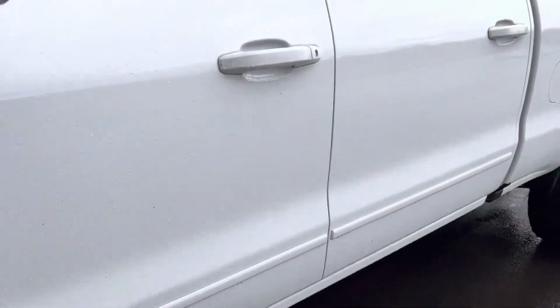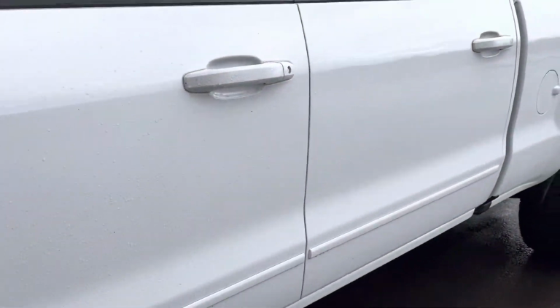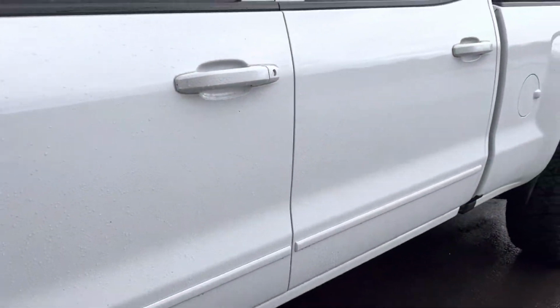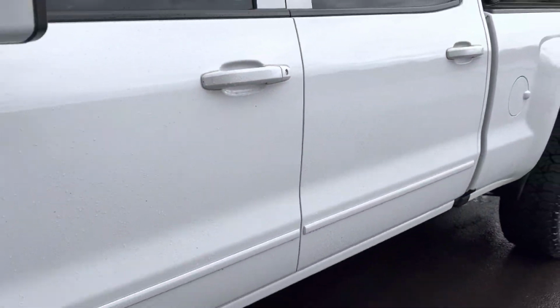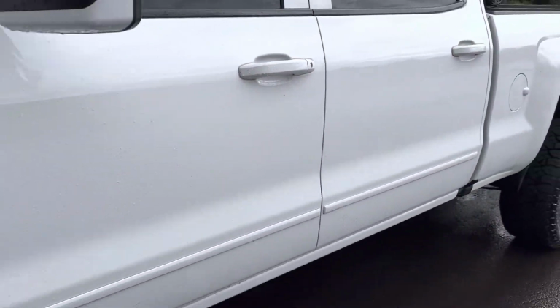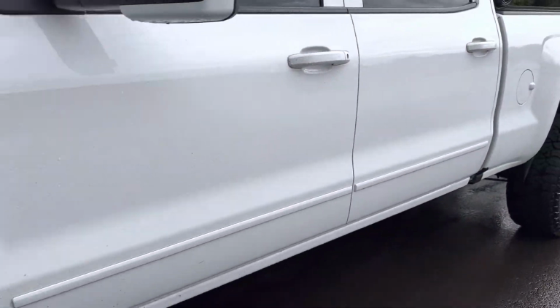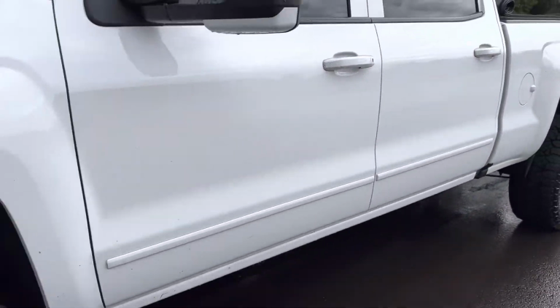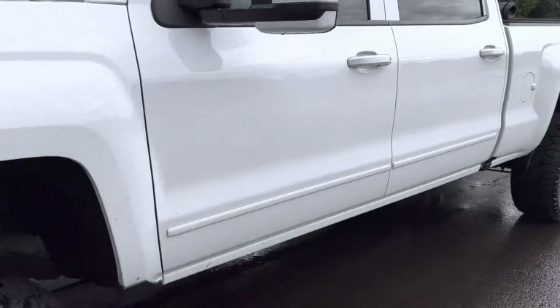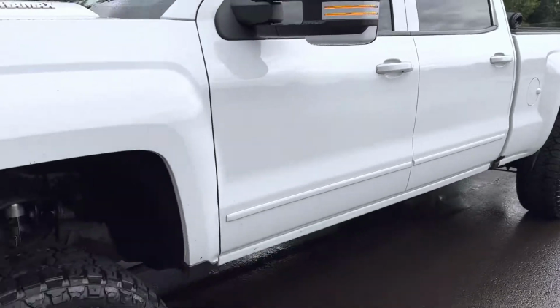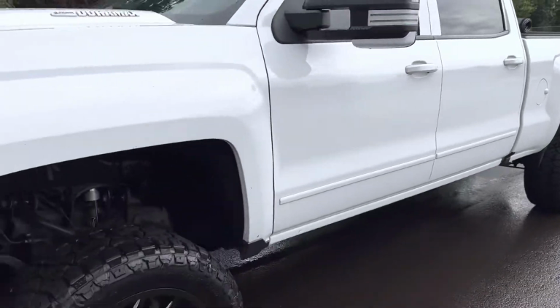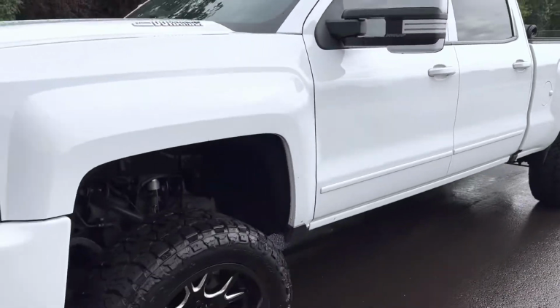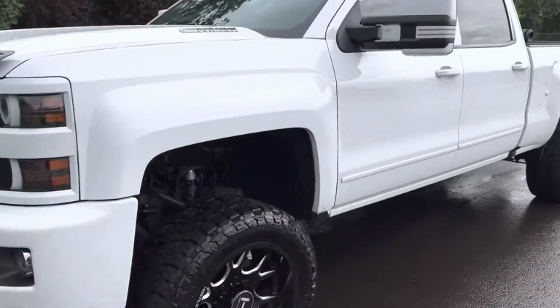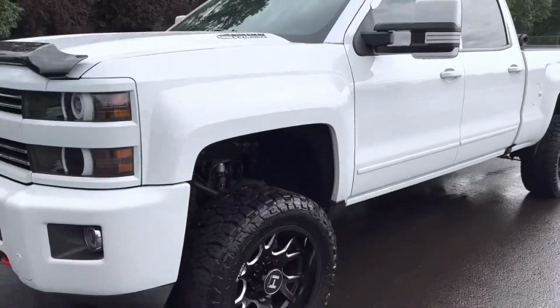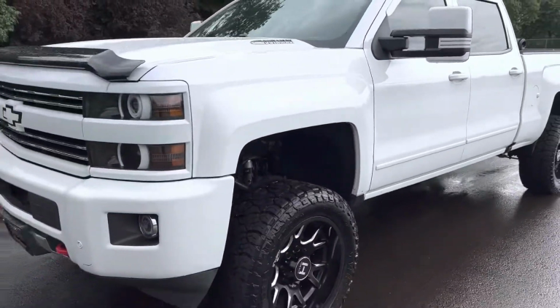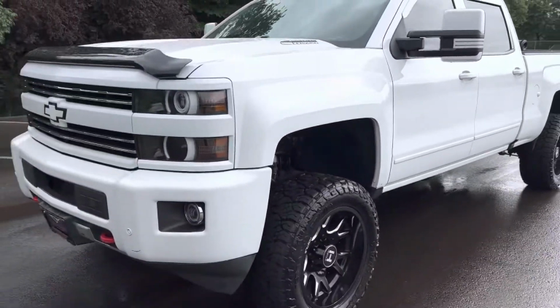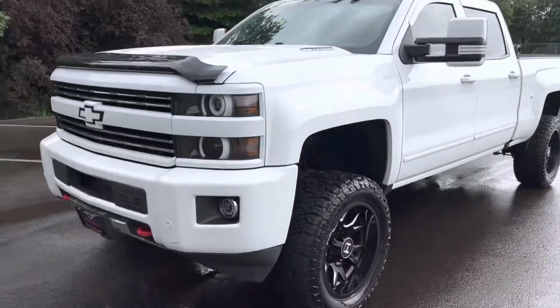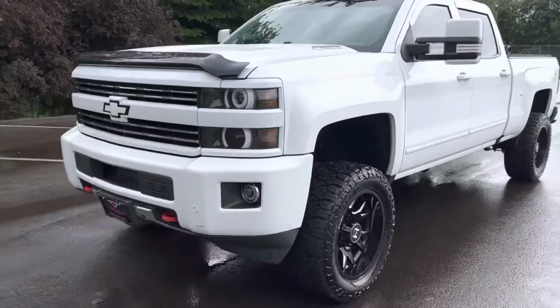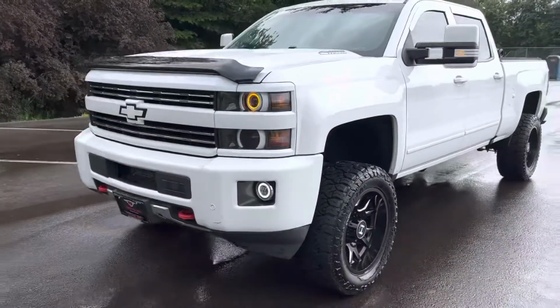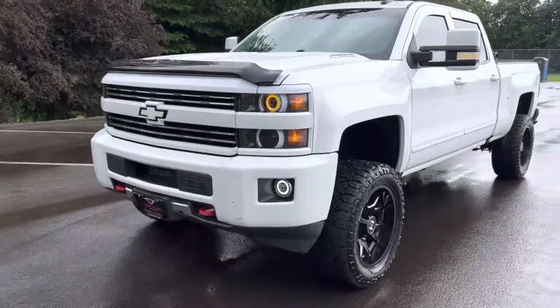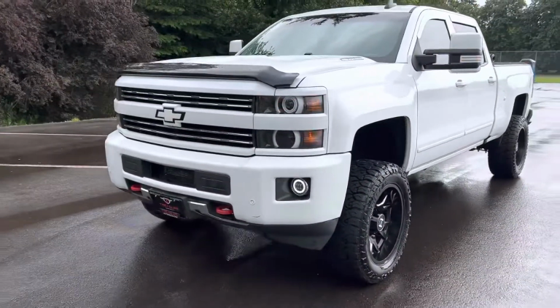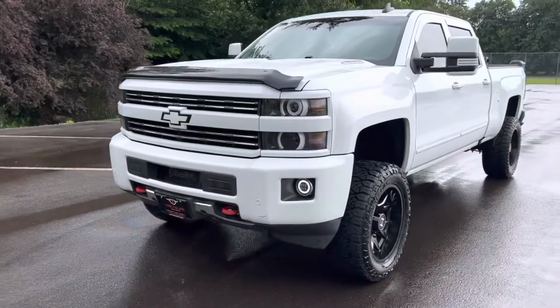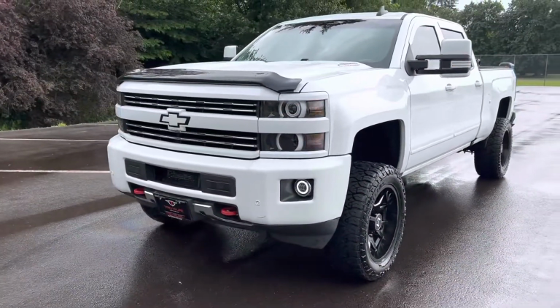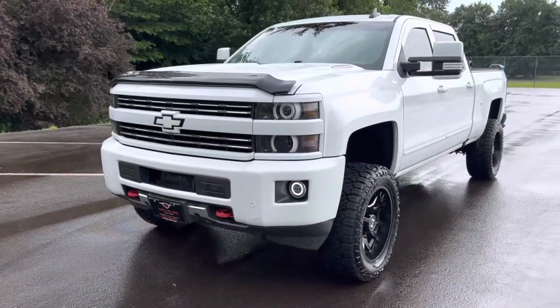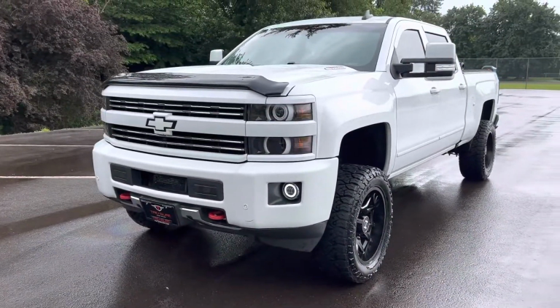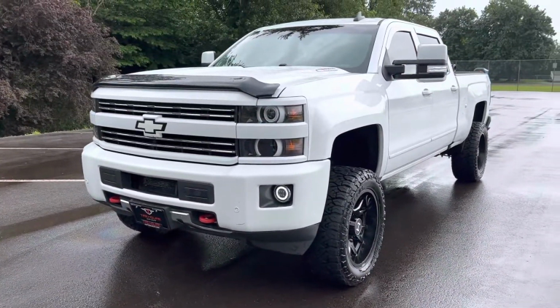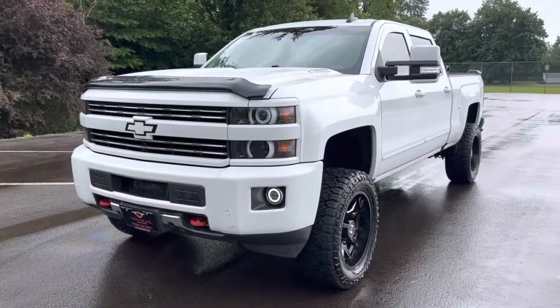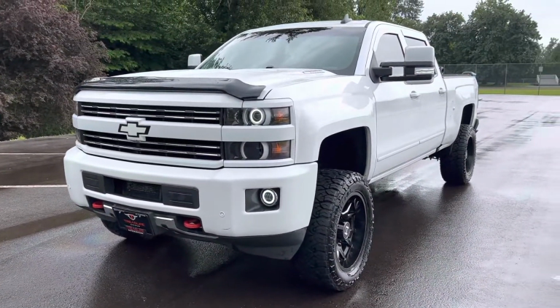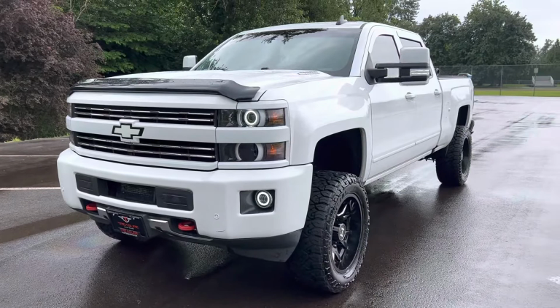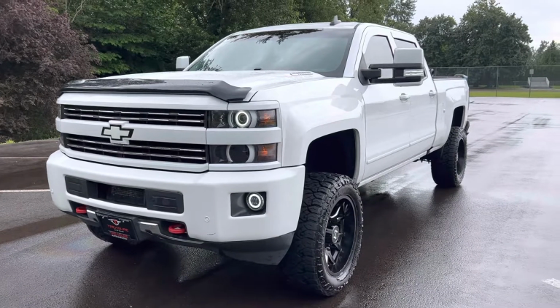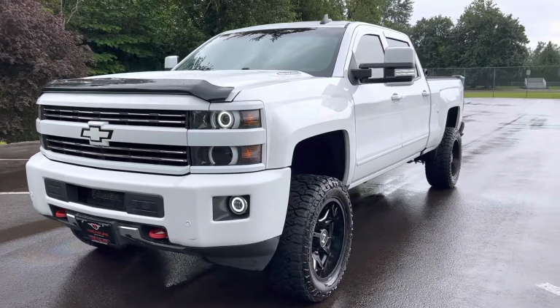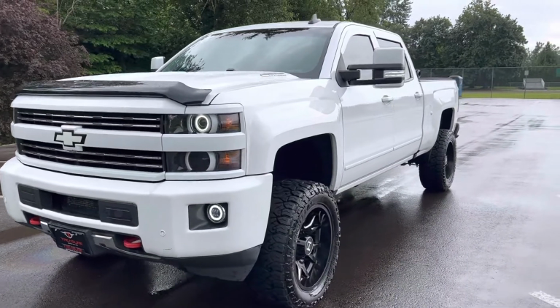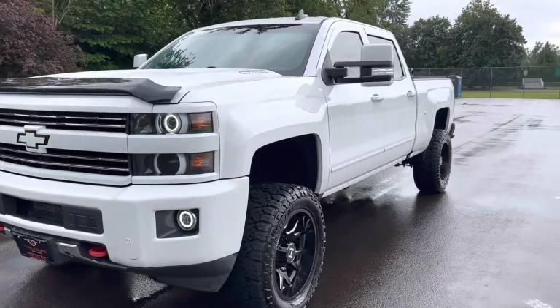Actually, this one has a remote start. Why don't we... Vroom. Look at that.